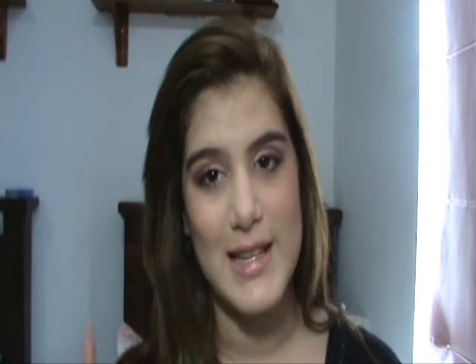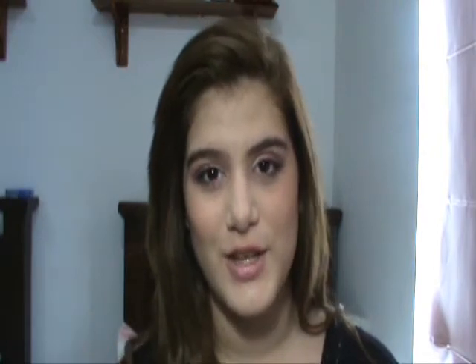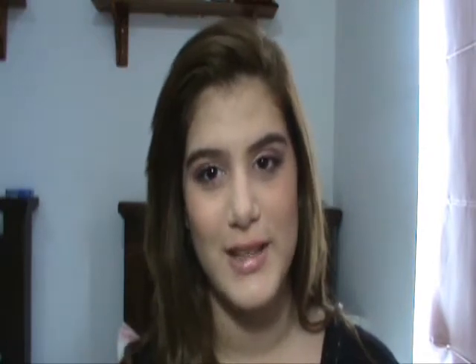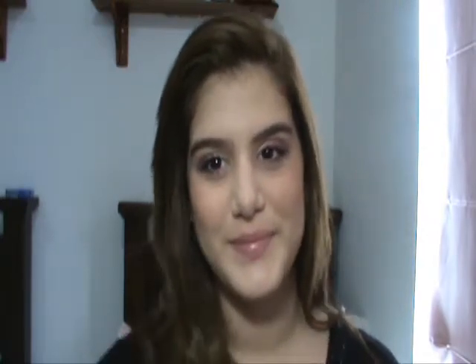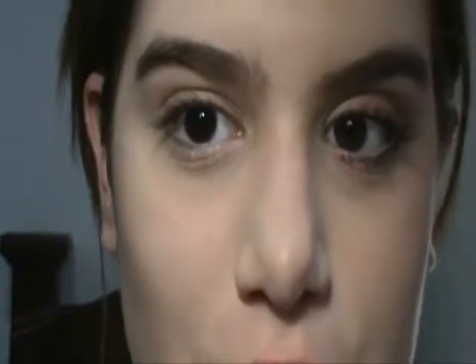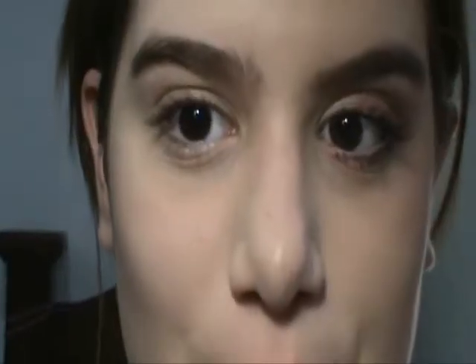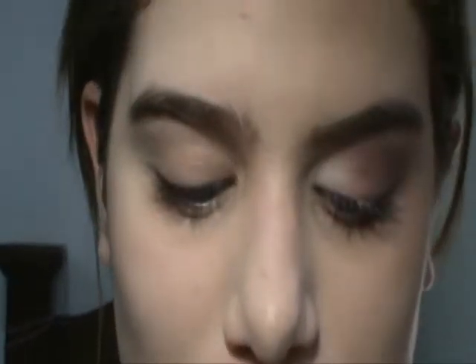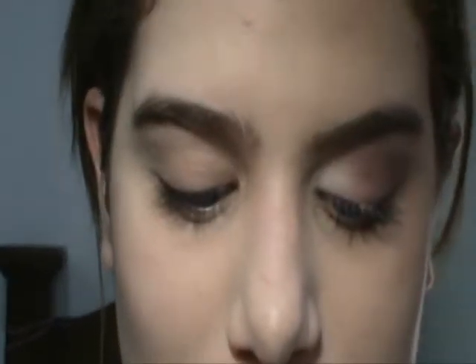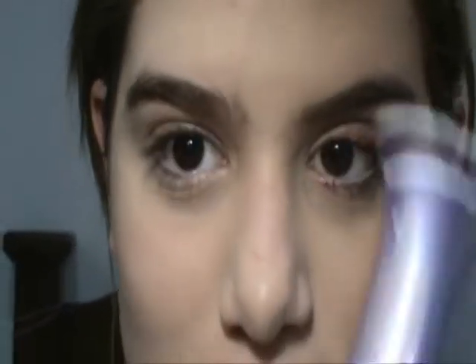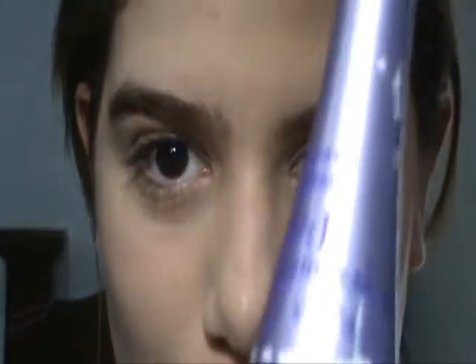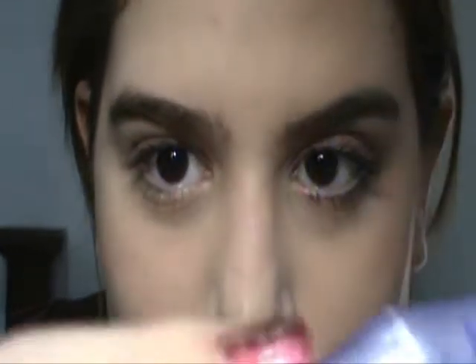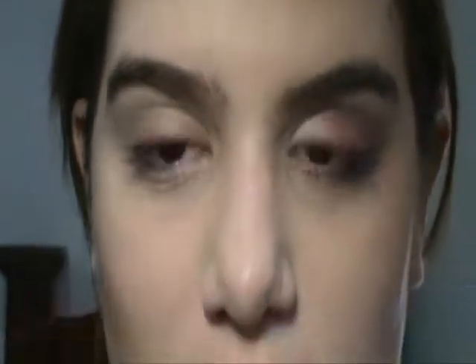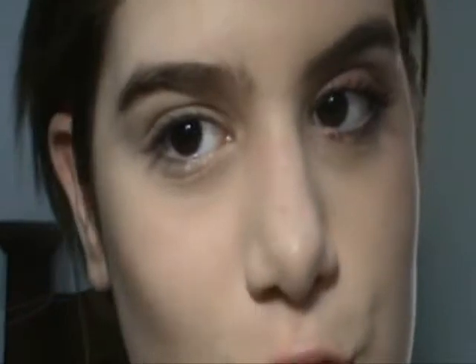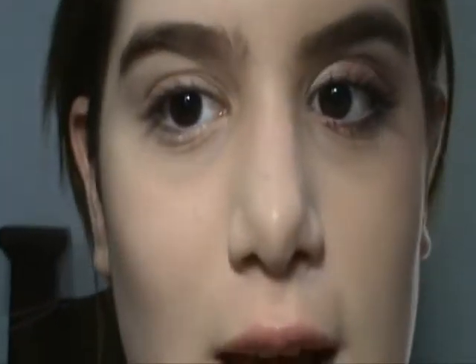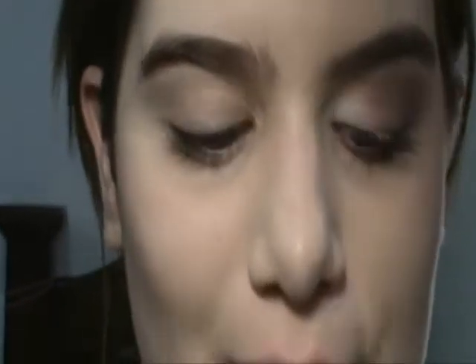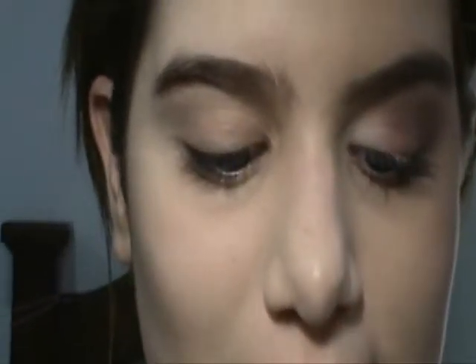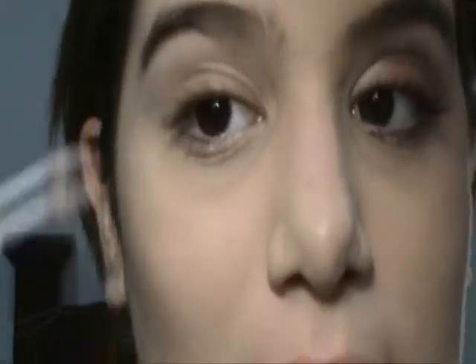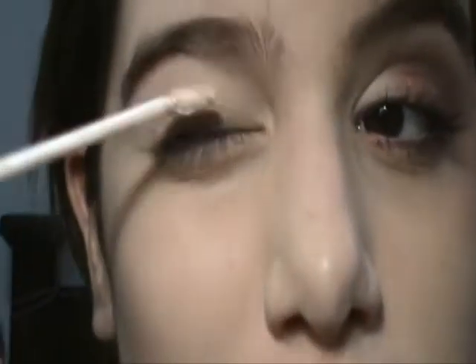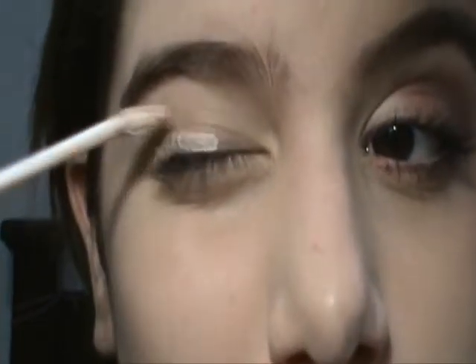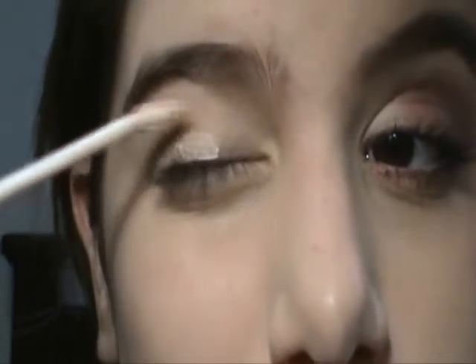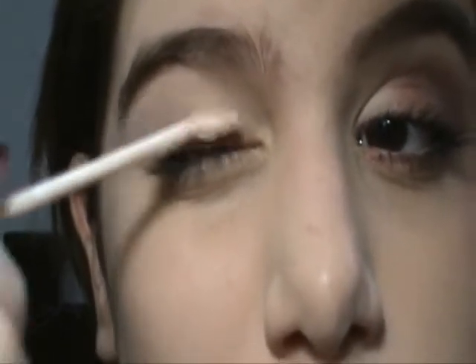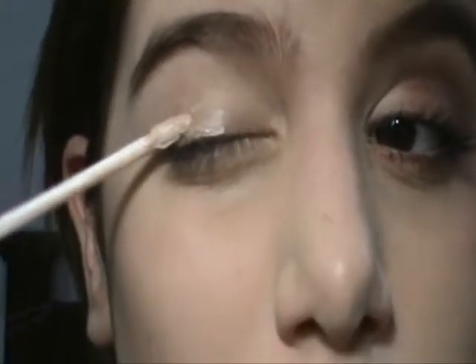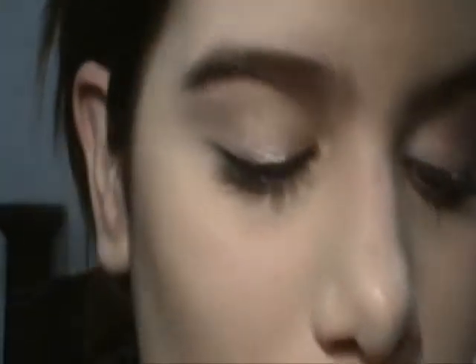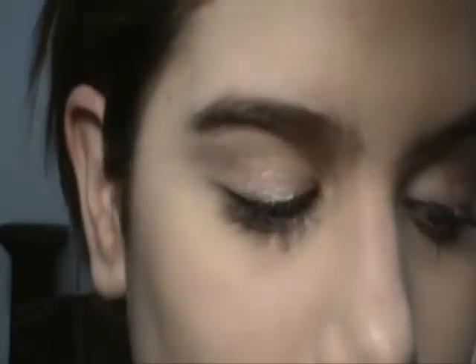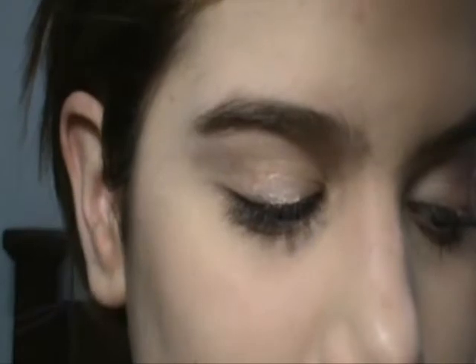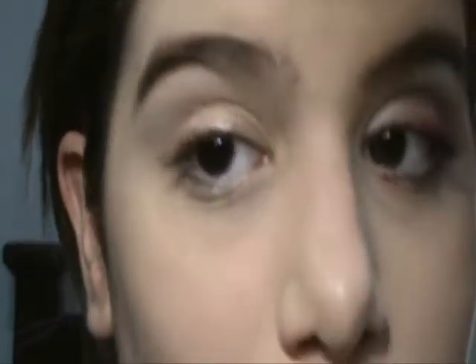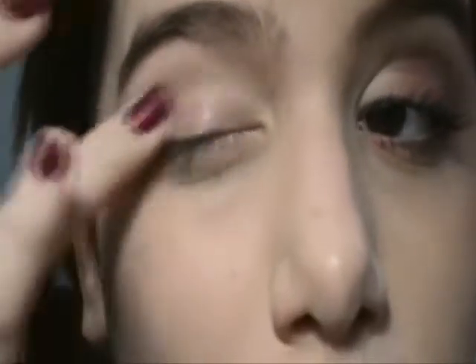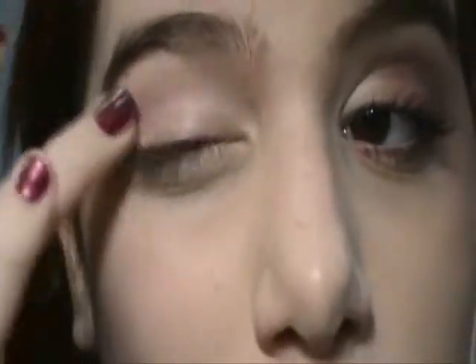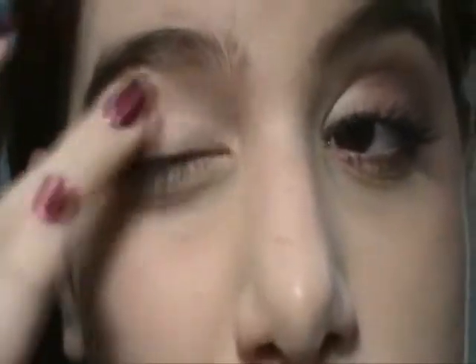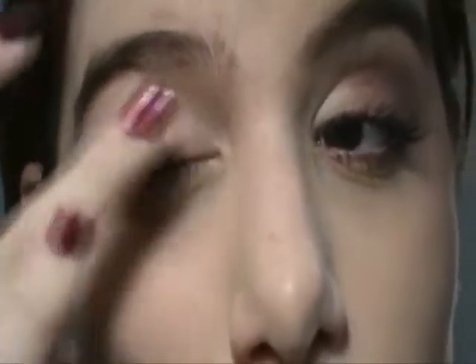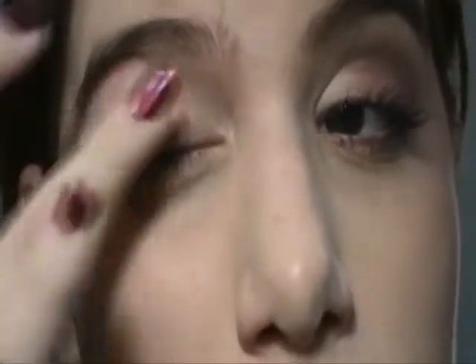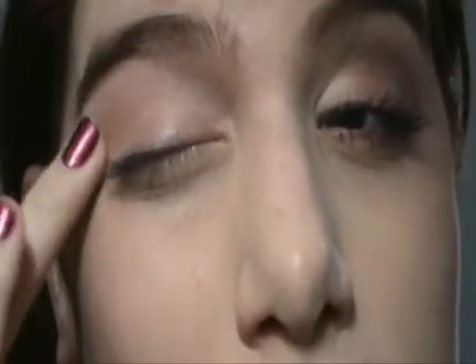The first thing I'm gonna do, I'm gonna take my Urban Decay Primer Potion, as usual, and I'm gonna apply this as a base — that's gonna make the eyeshadow stay longer on the eyelid.